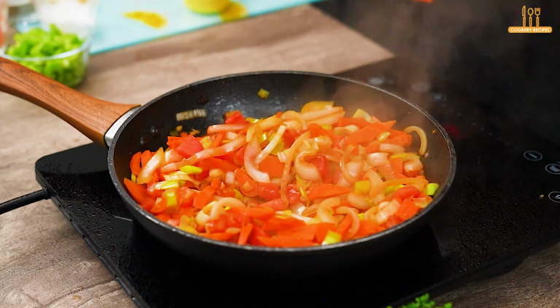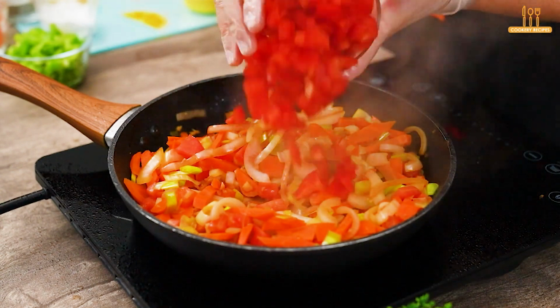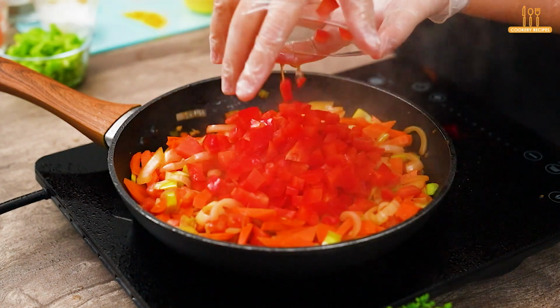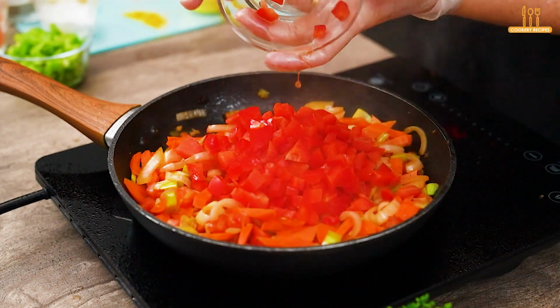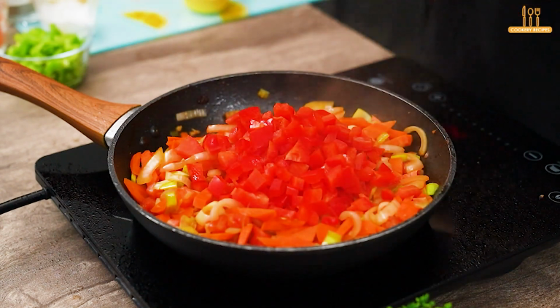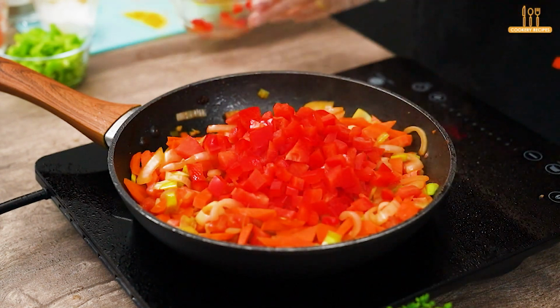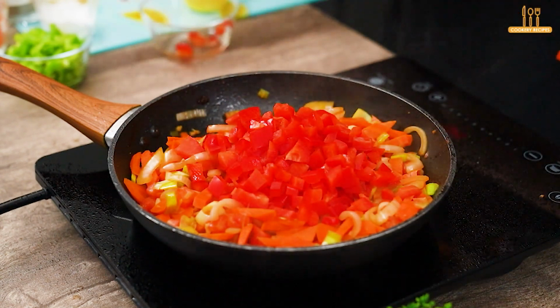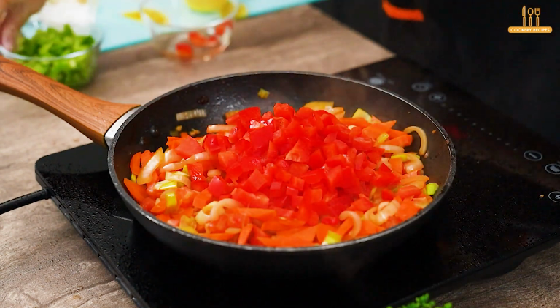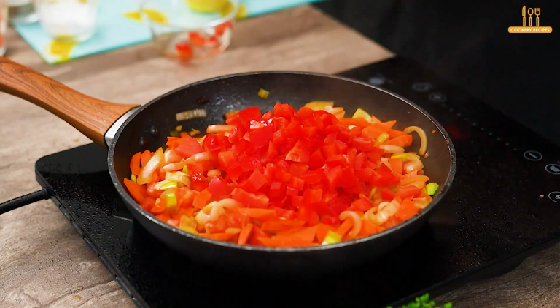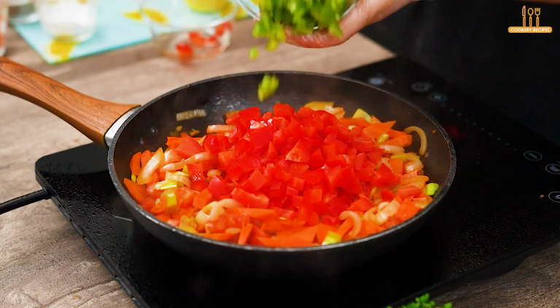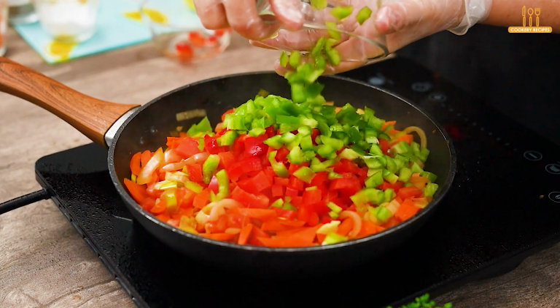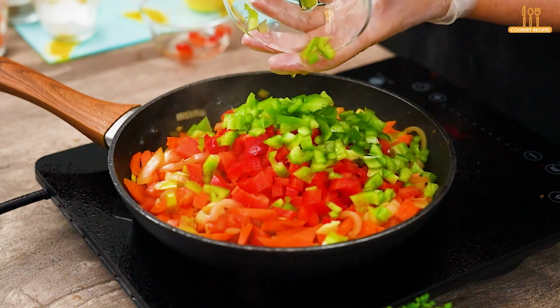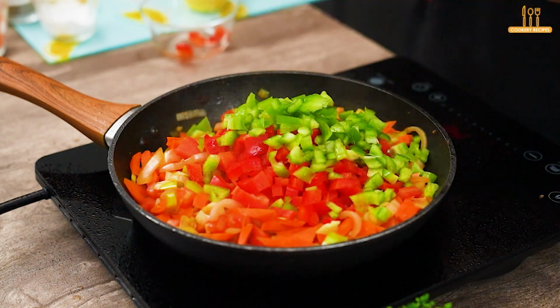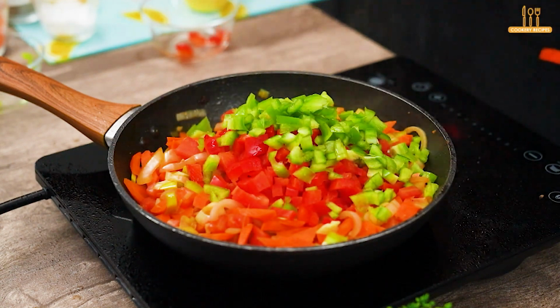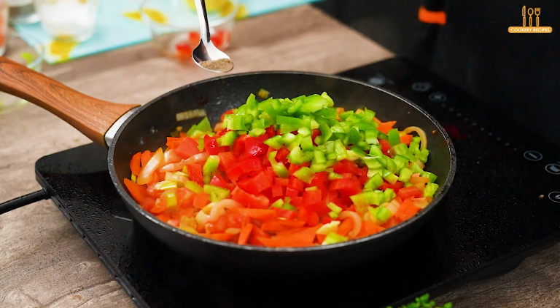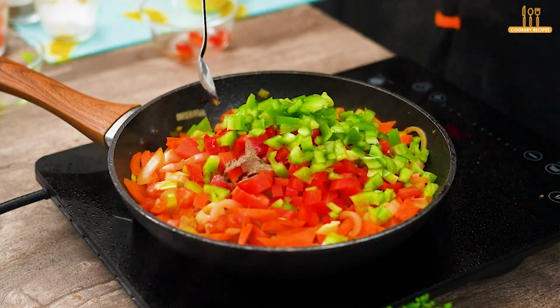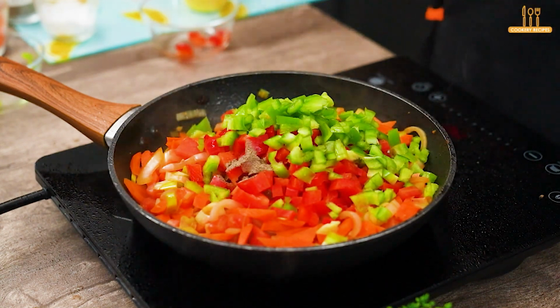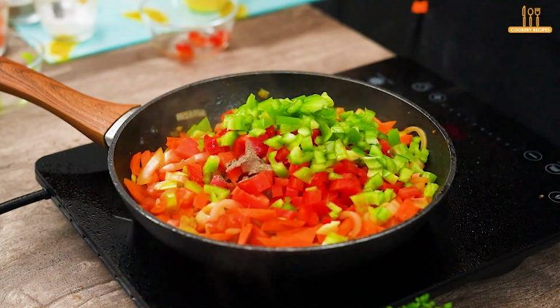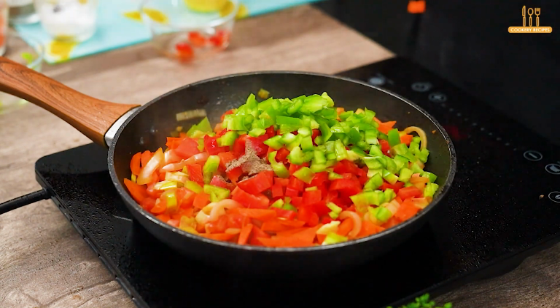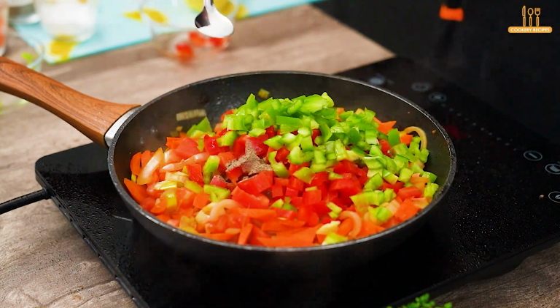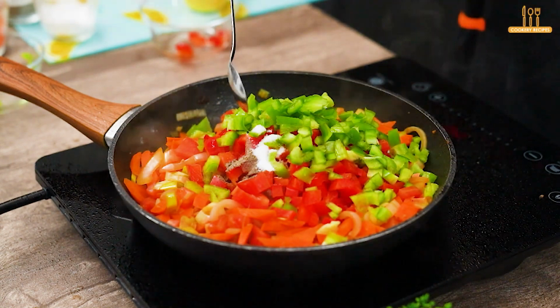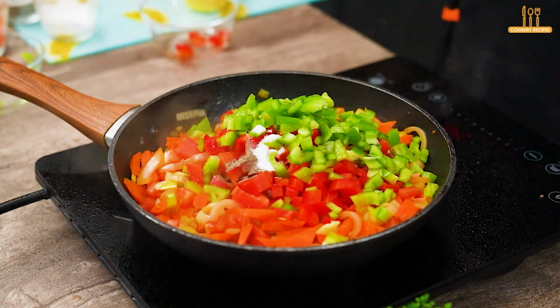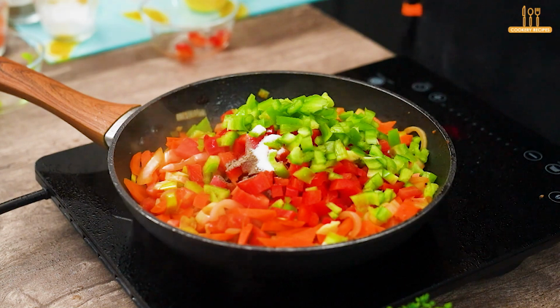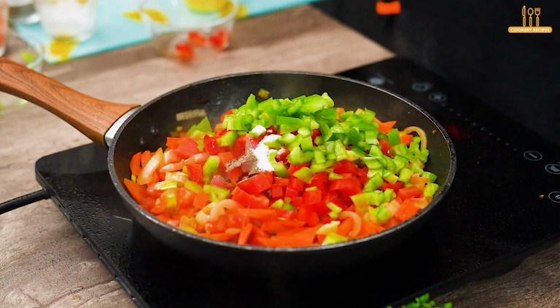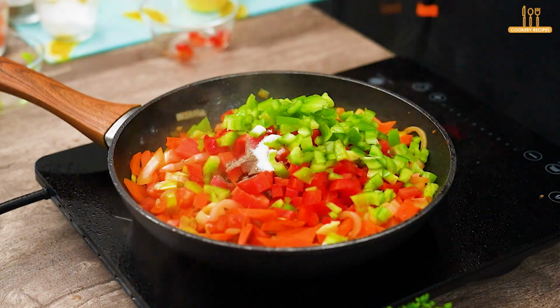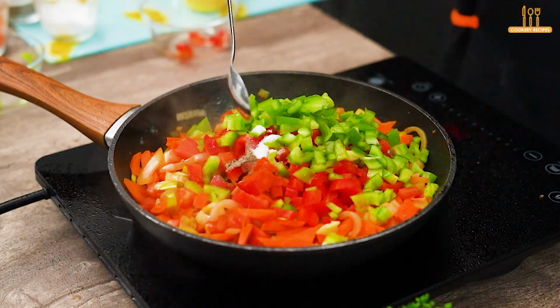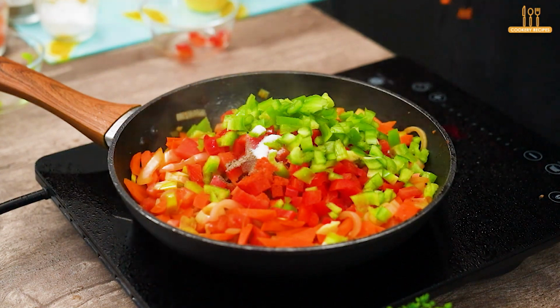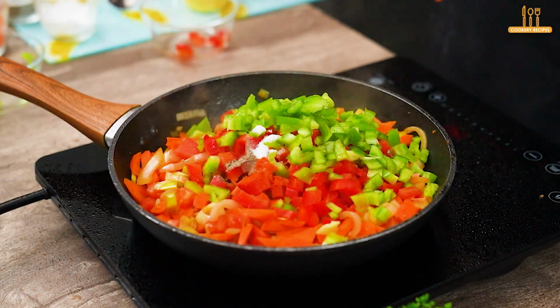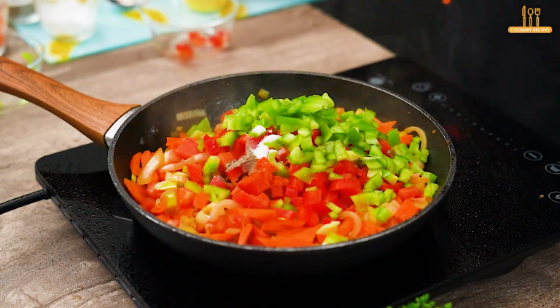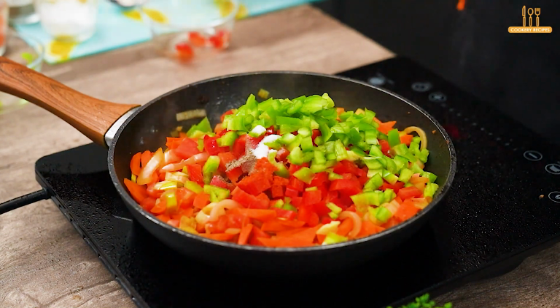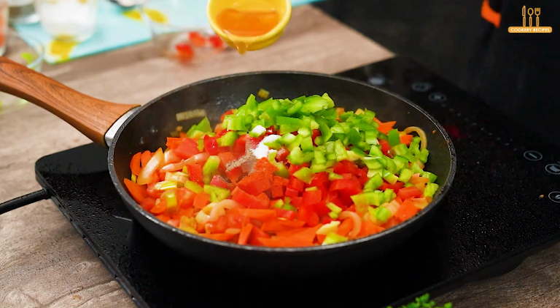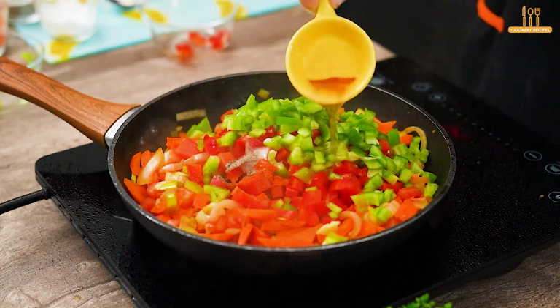Mix, then add a chopped red bell pepper and half a chopped green bell pepper. Season with black pepper, salt, paprika to taste, and a tablespoon of apple cider vinegar.